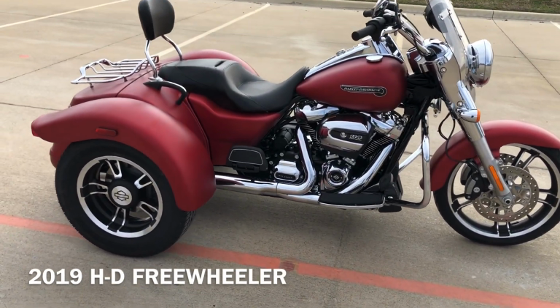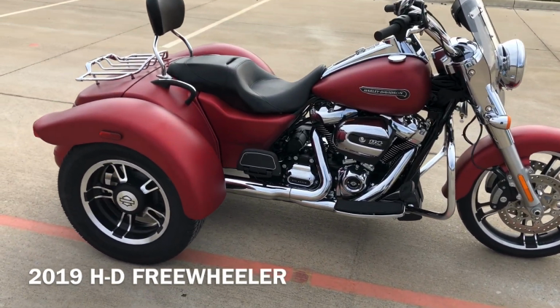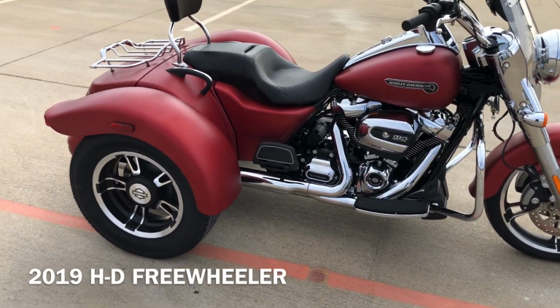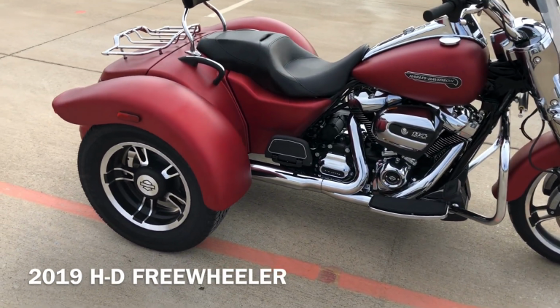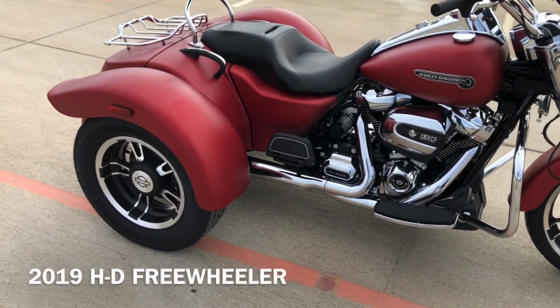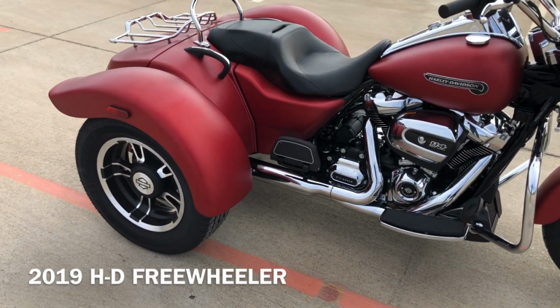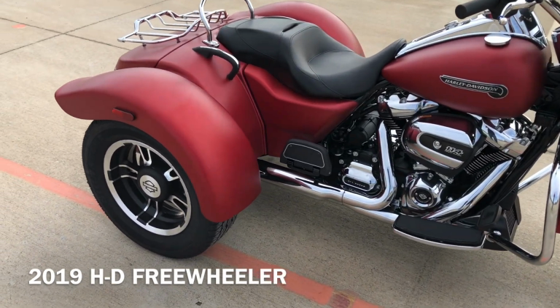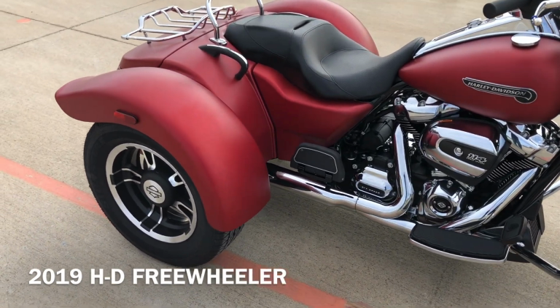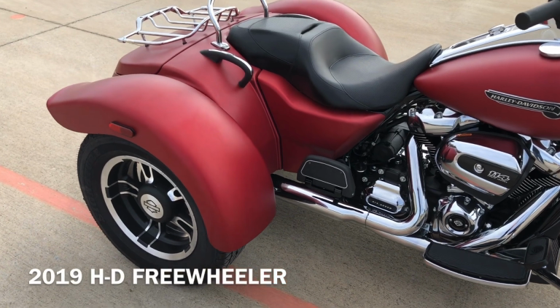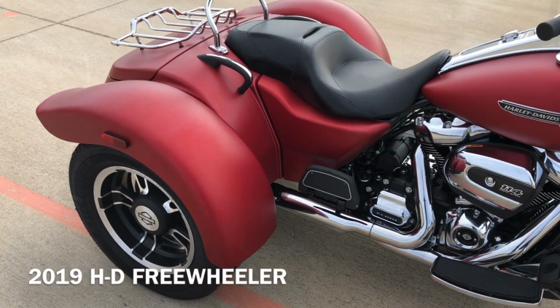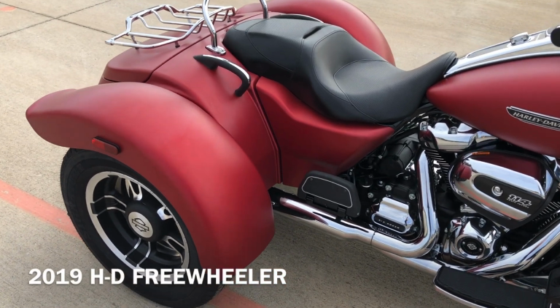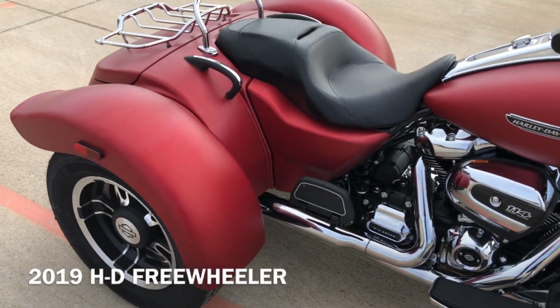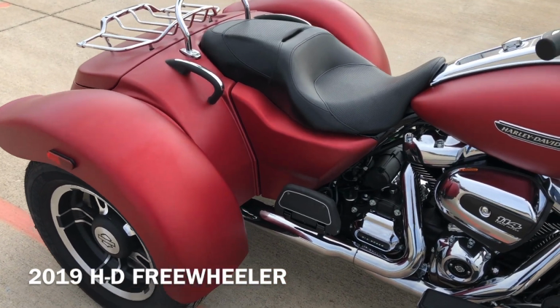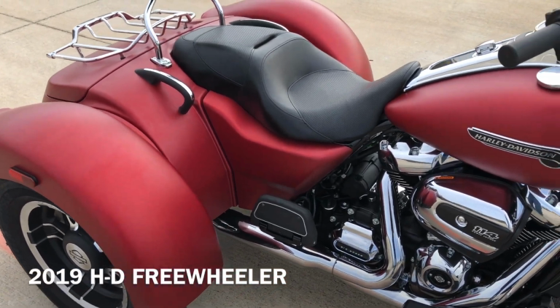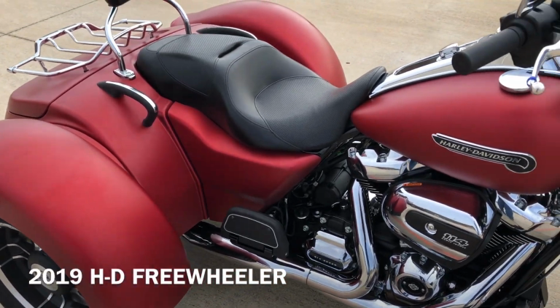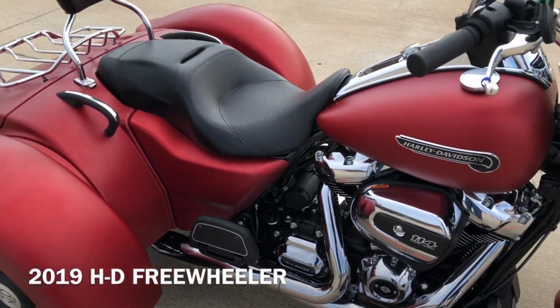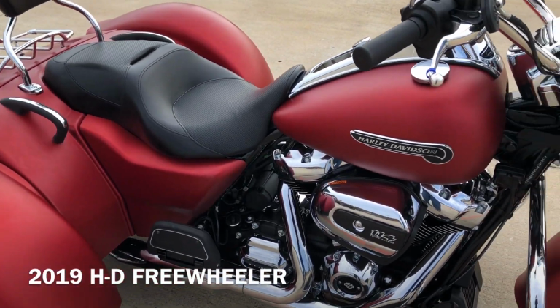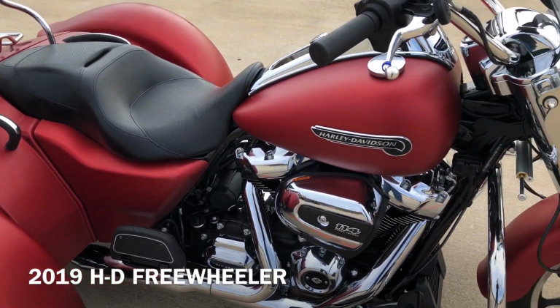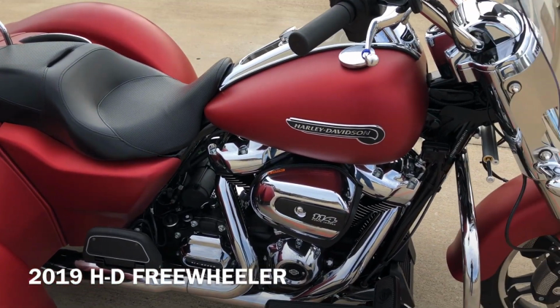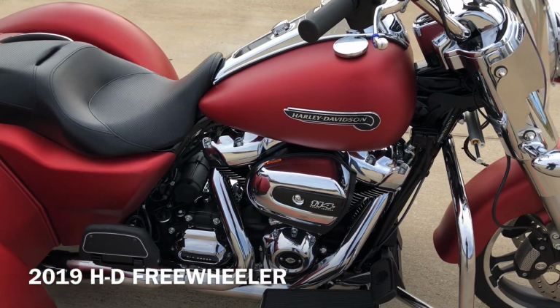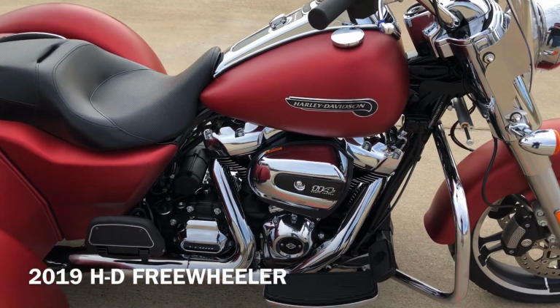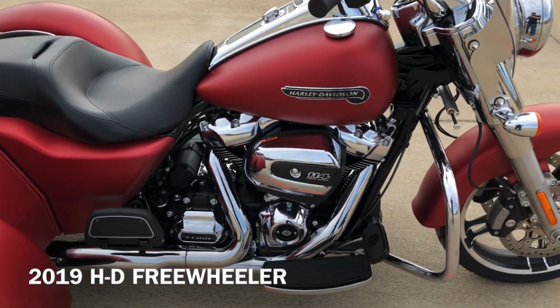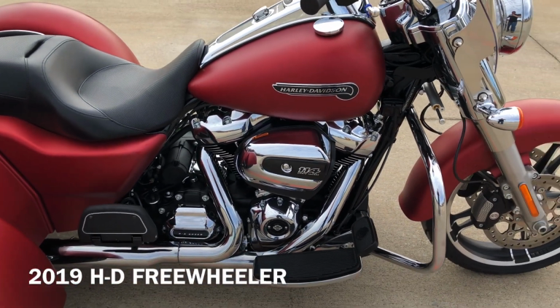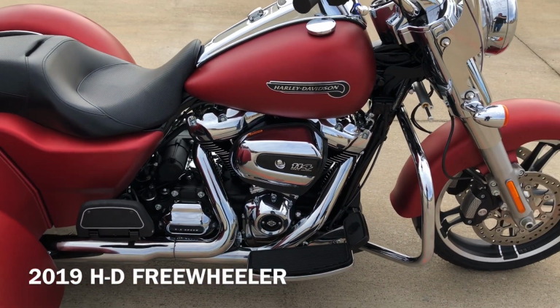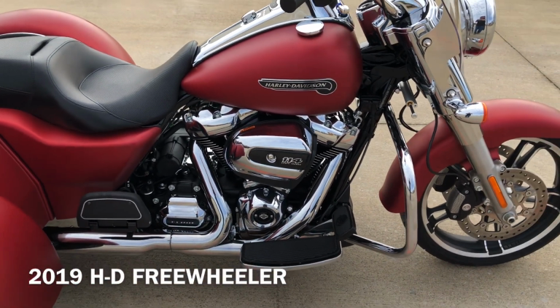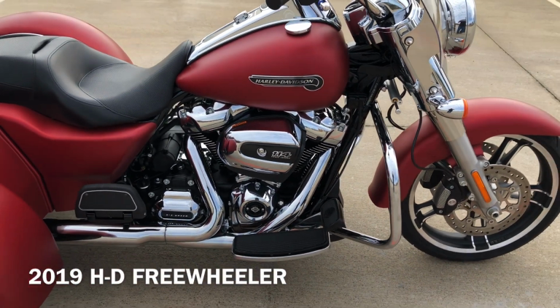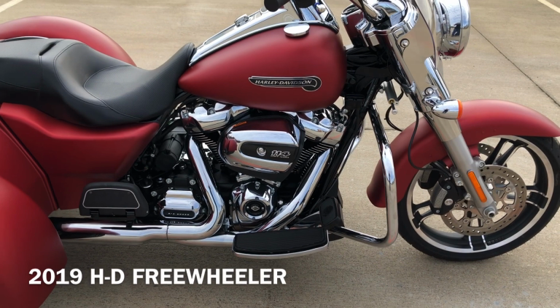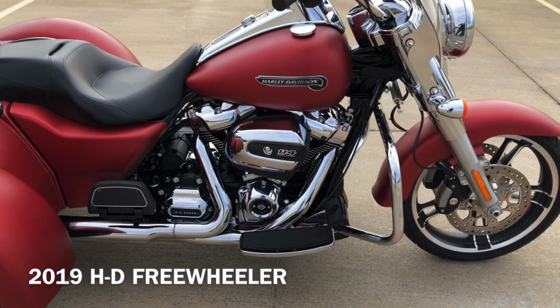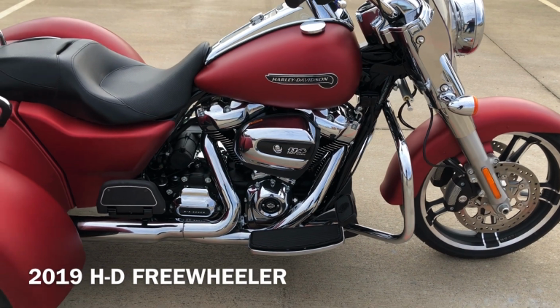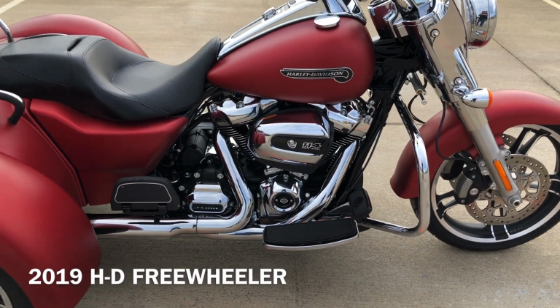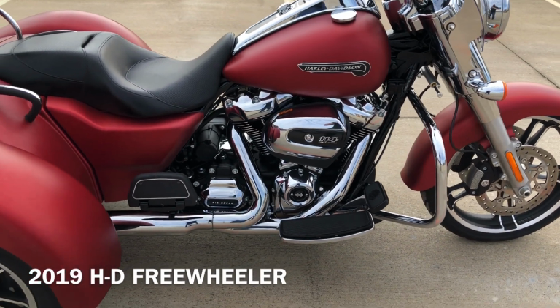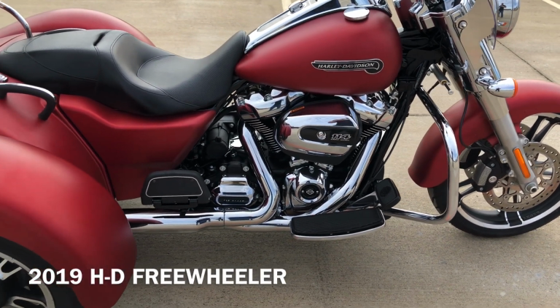The paint's called Wicked Red Denim. It's got the 114-inch fuel-injected Milwaukee 8 with a 6-speed transmission.